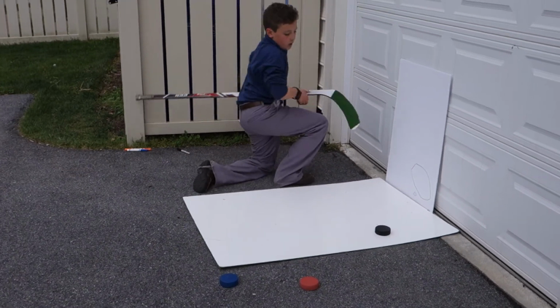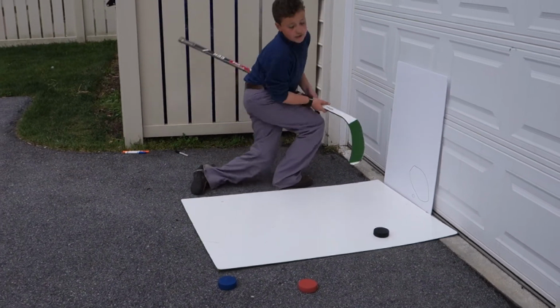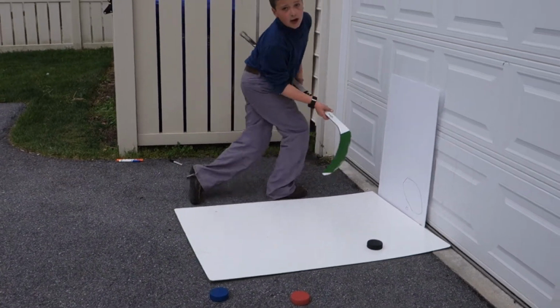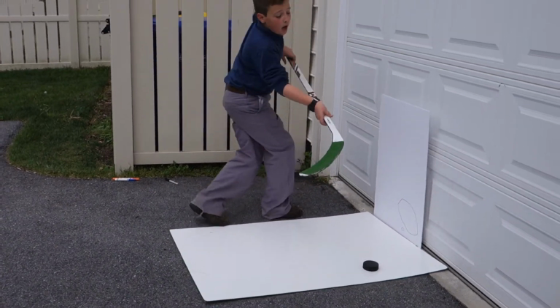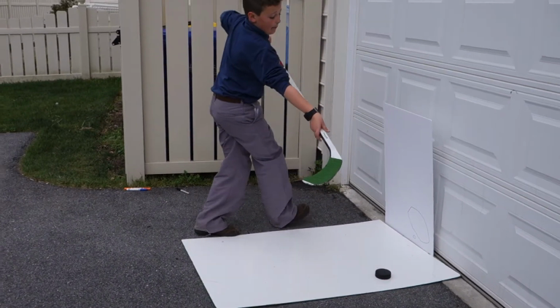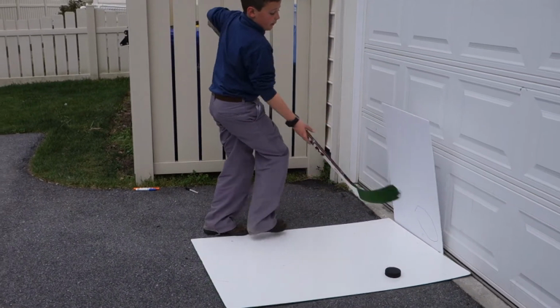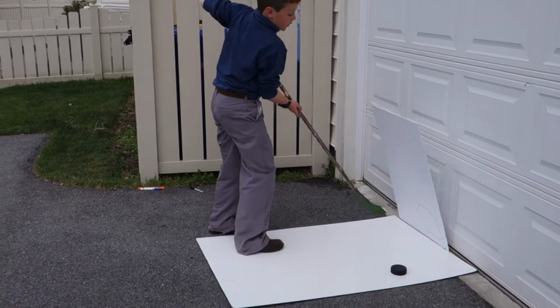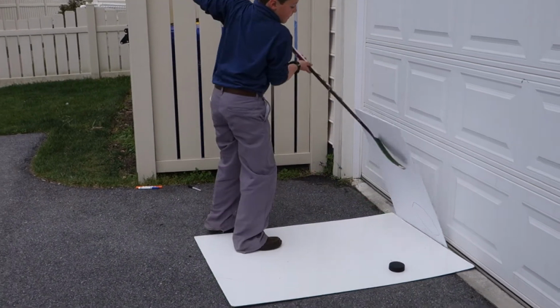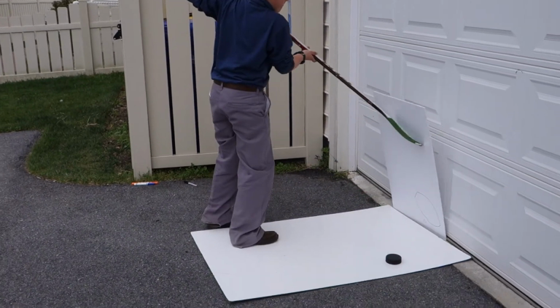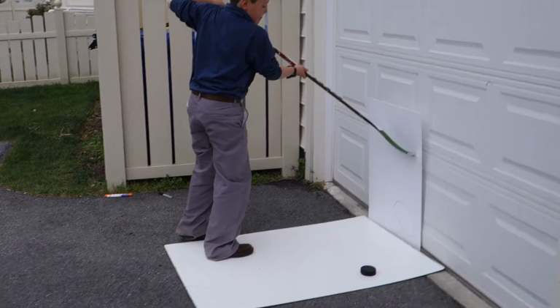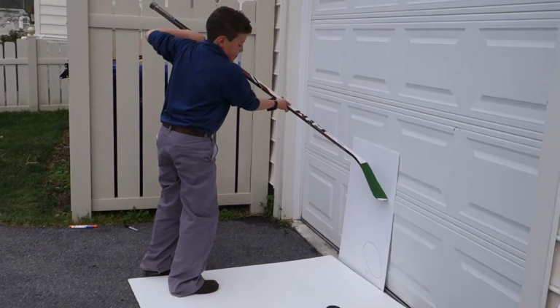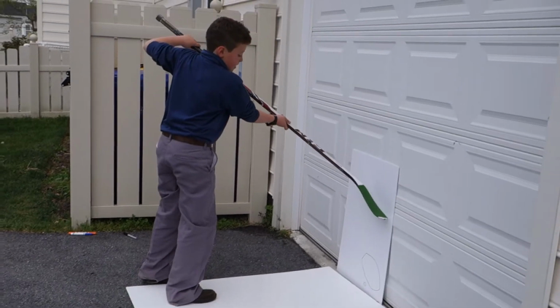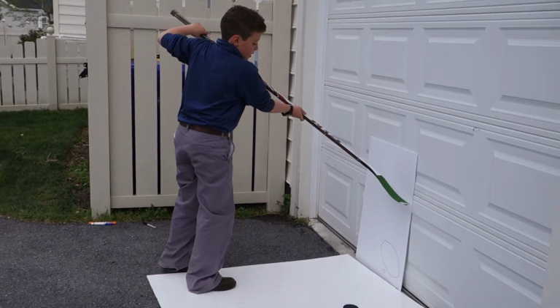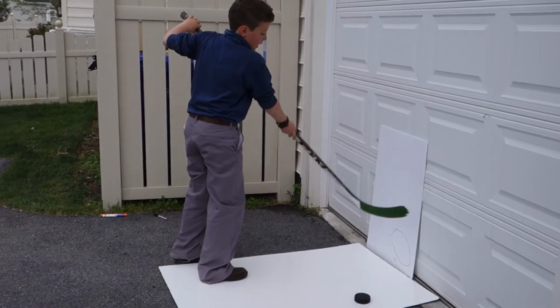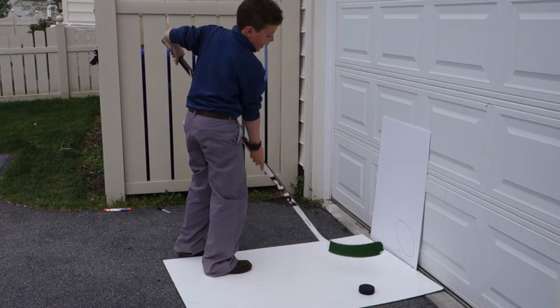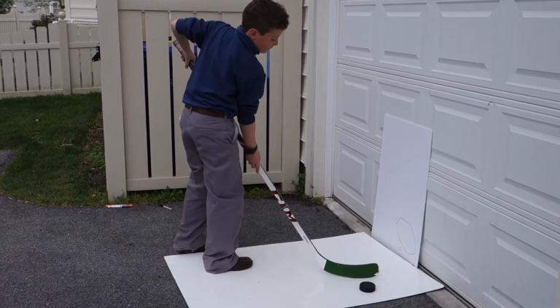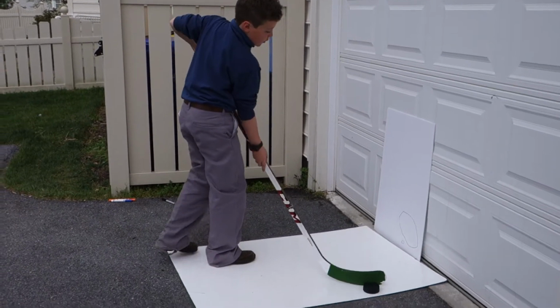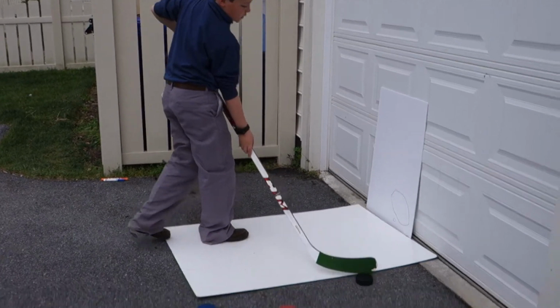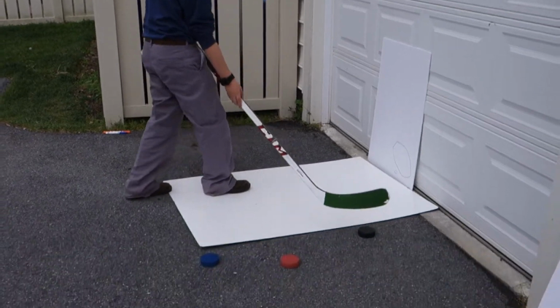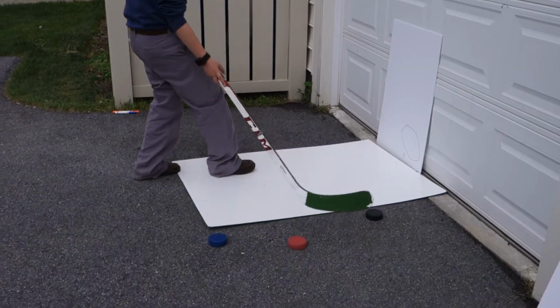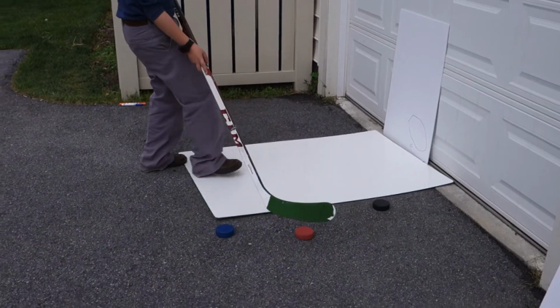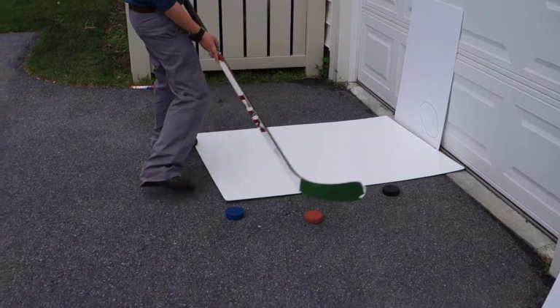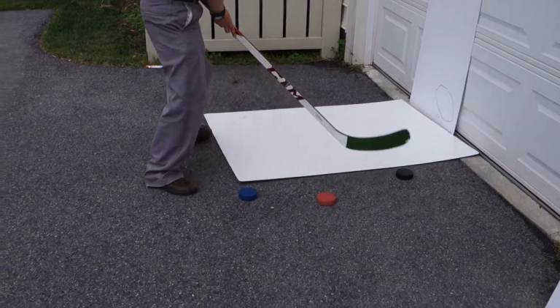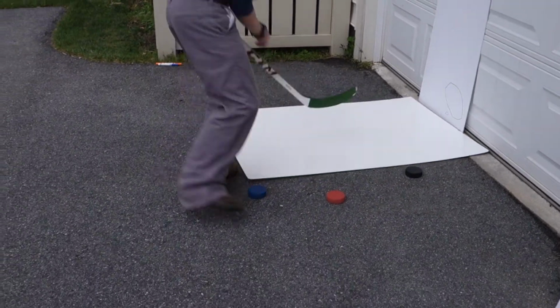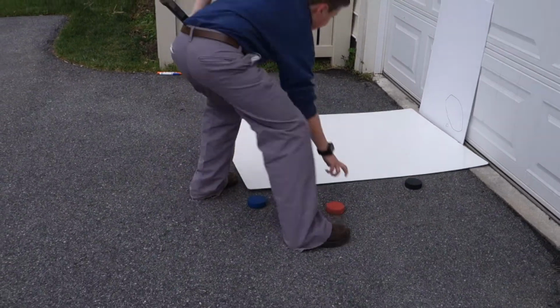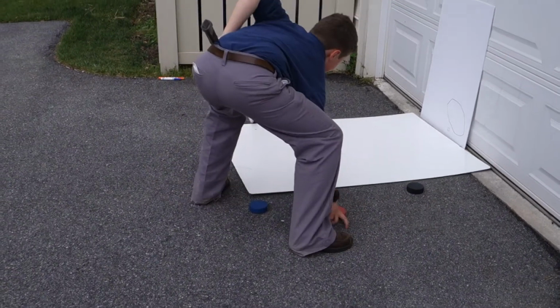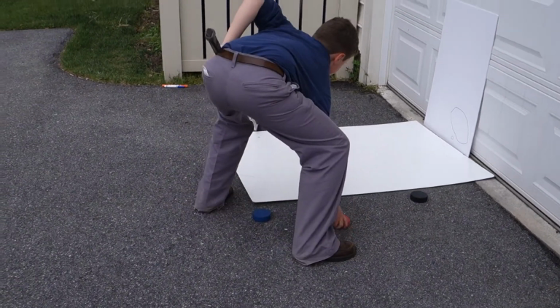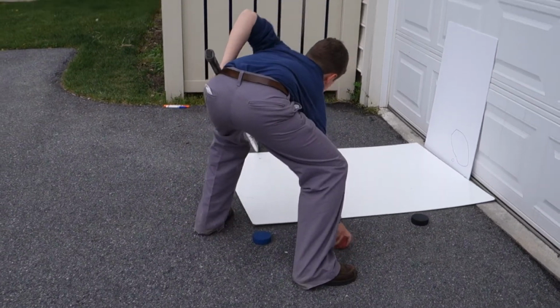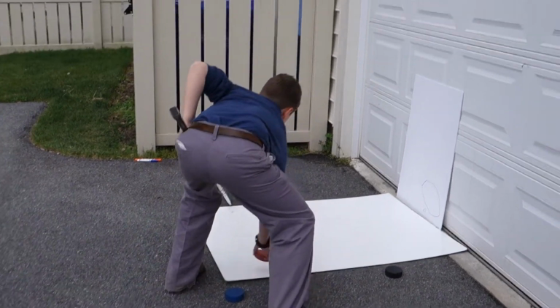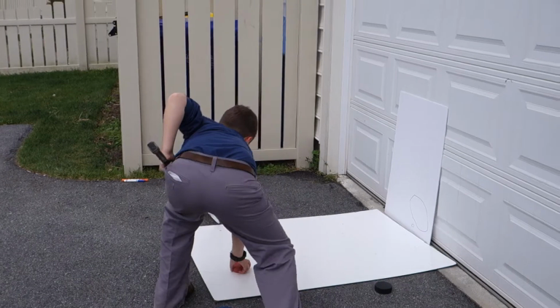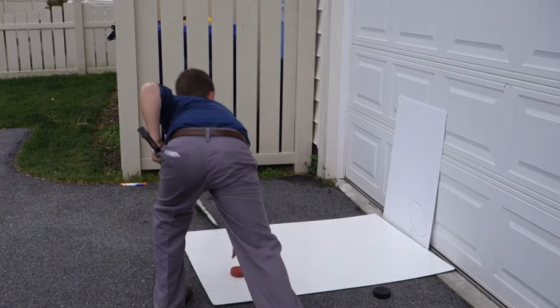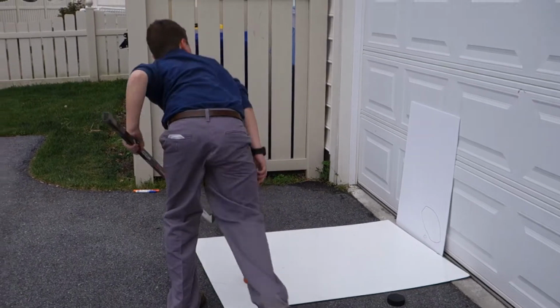Now I'm going to move on to the orange puck, which as I said is the one used for skills.